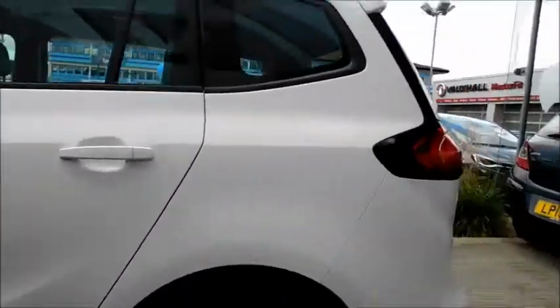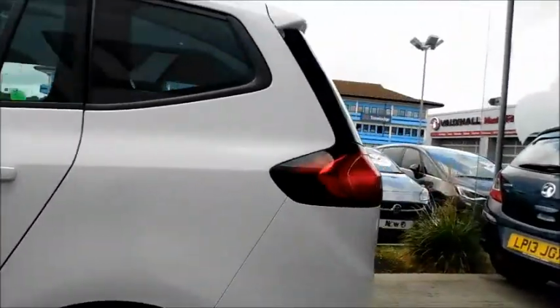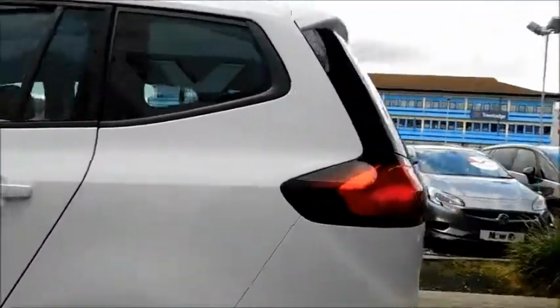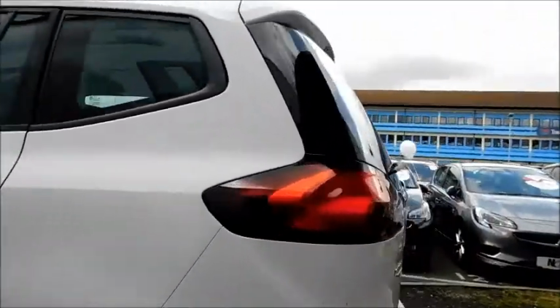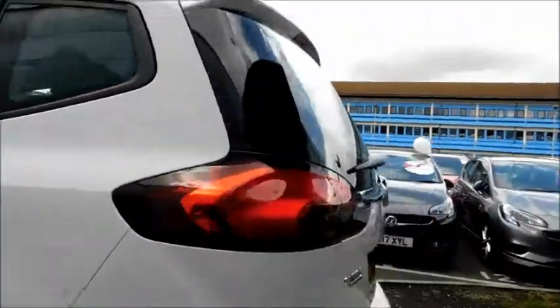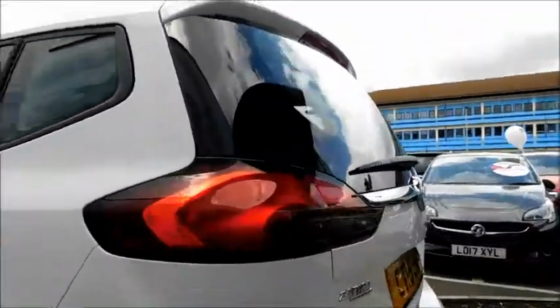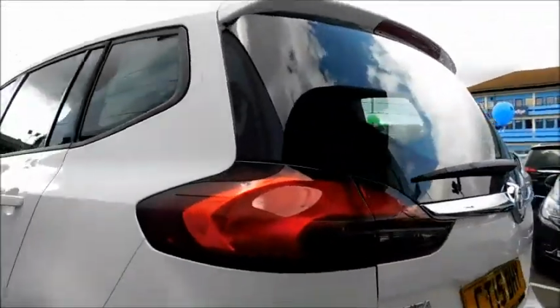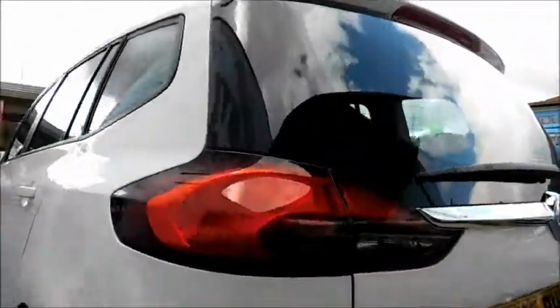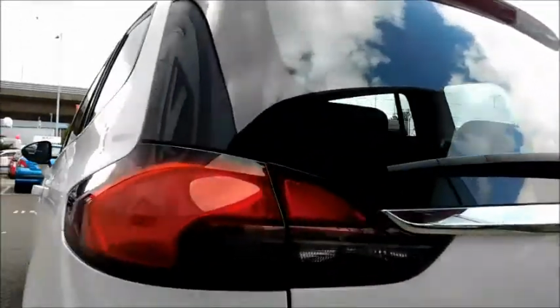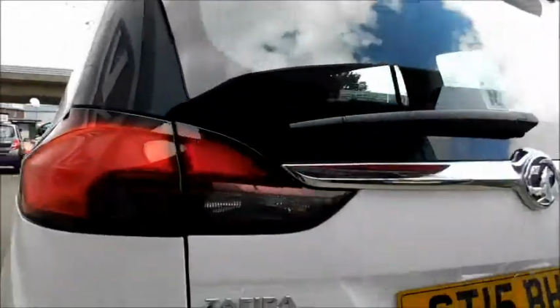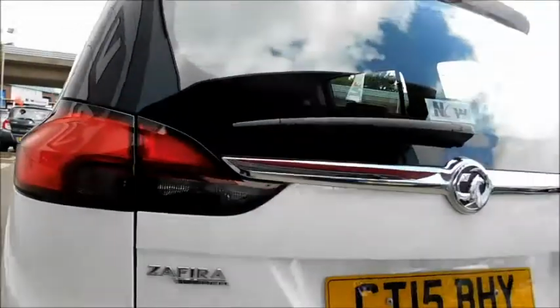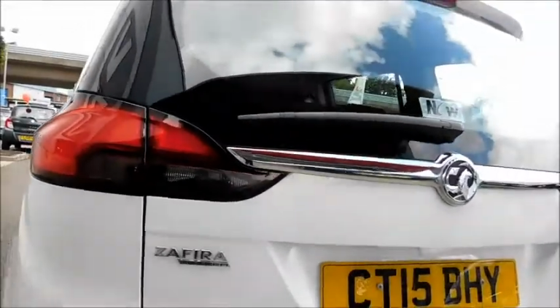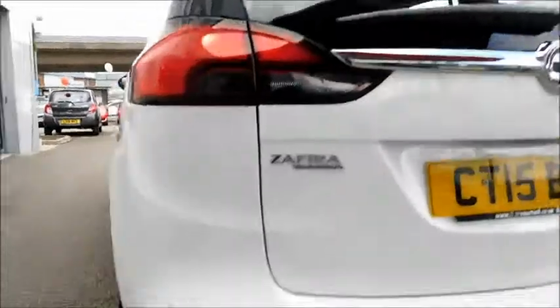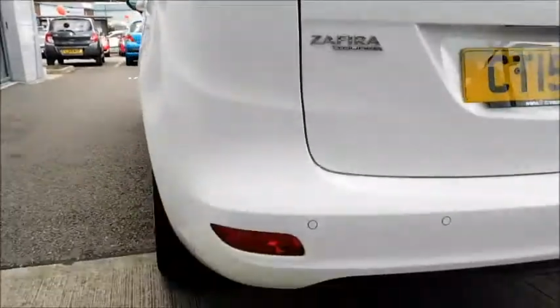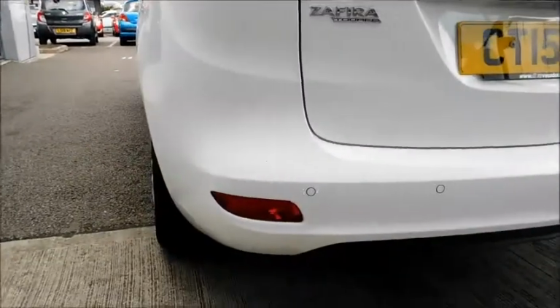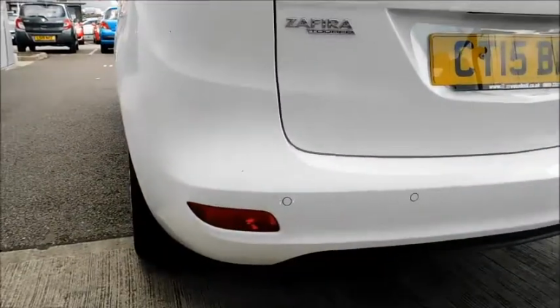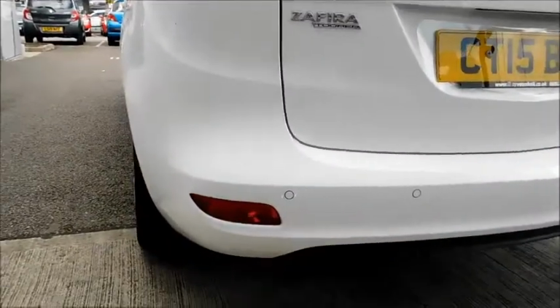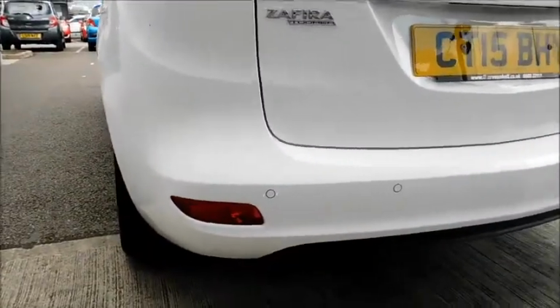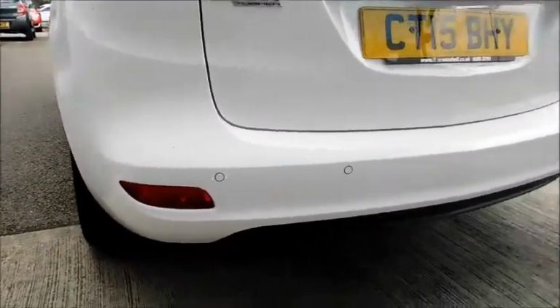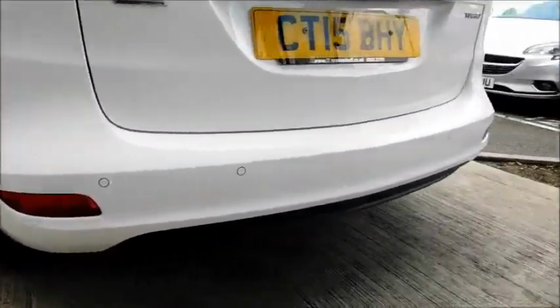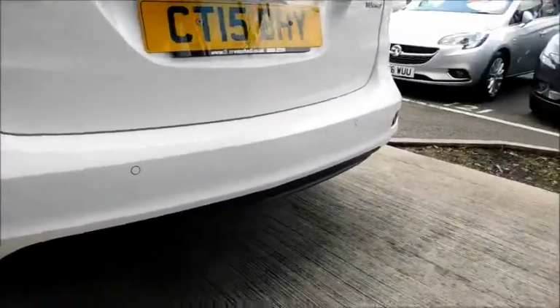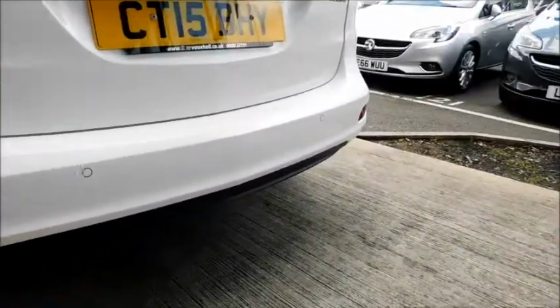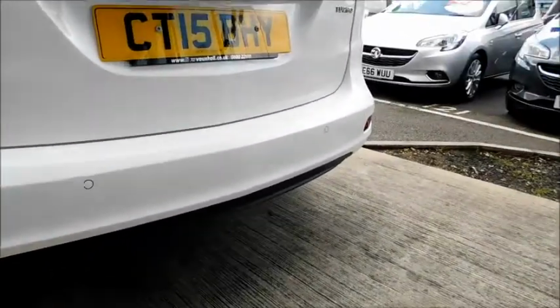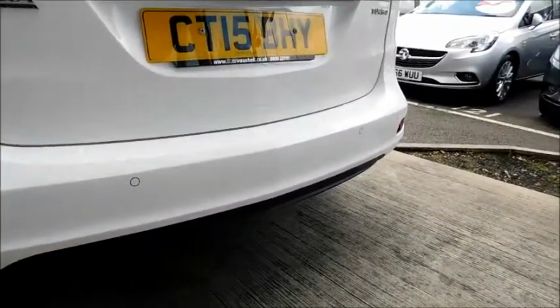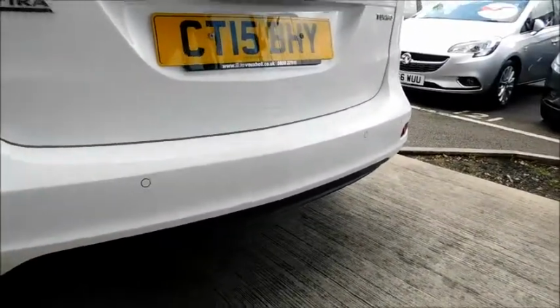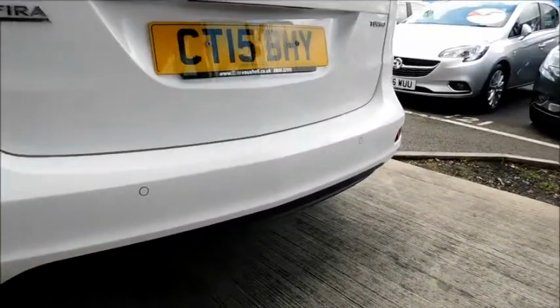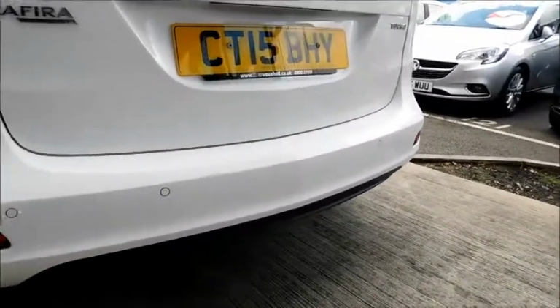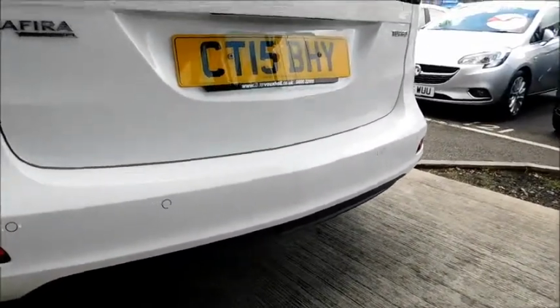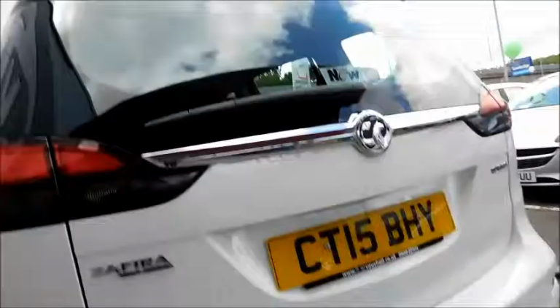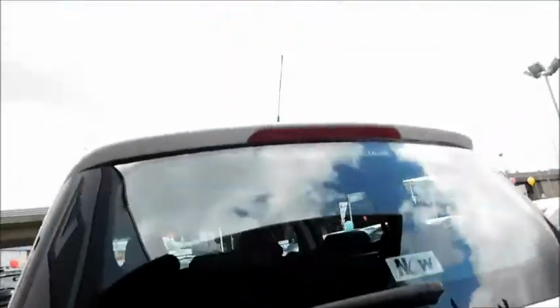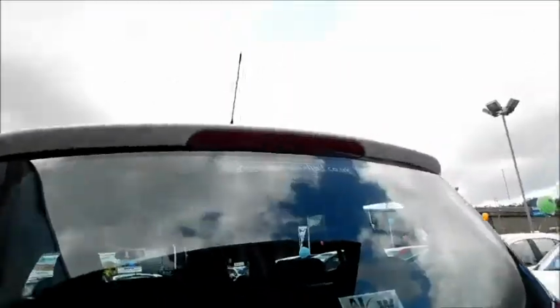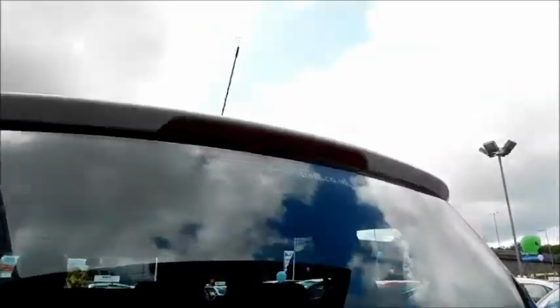Coming to the rear, there's a distinctive rear light unit, rear fog lights, a colour-coded rear bumper with rear parking sensors, and also a high-level brake light.